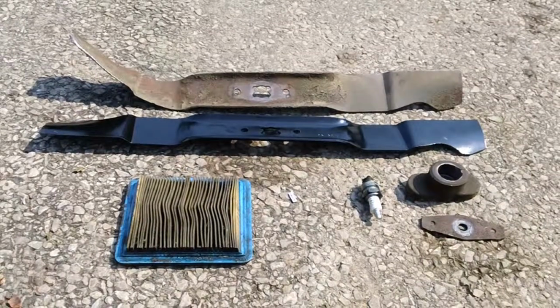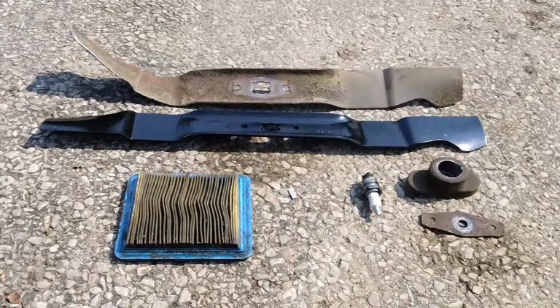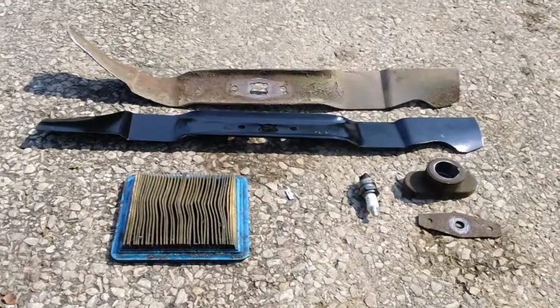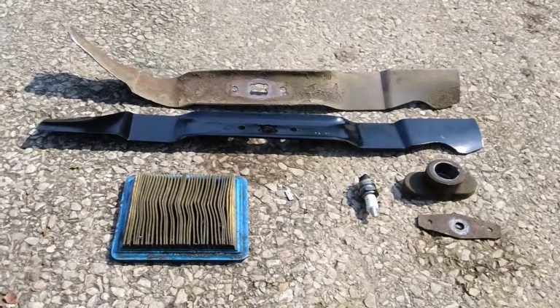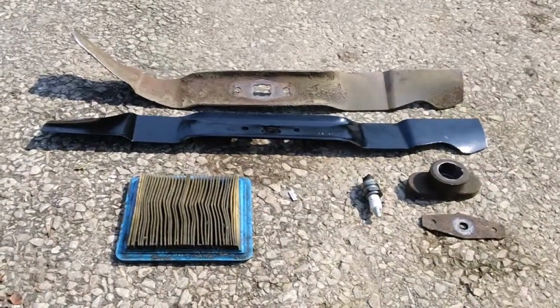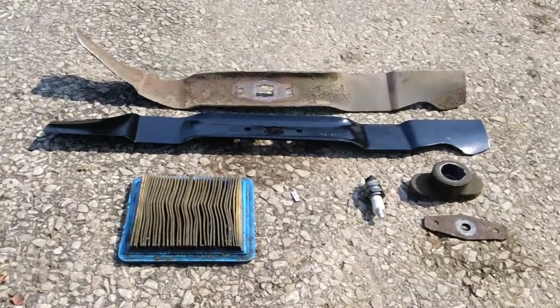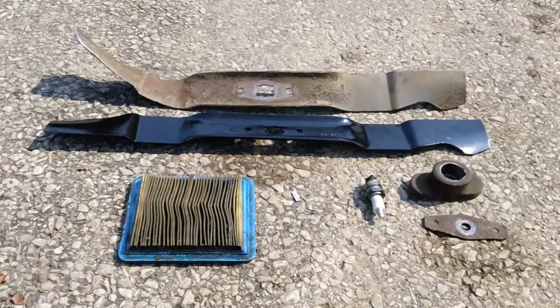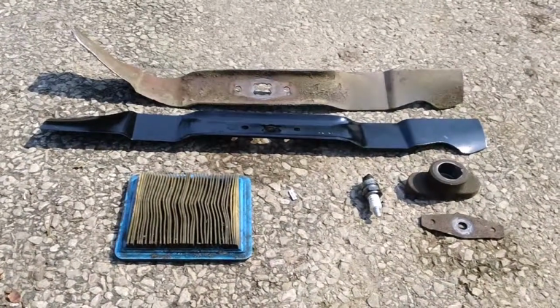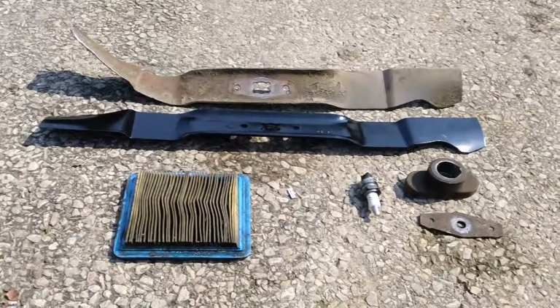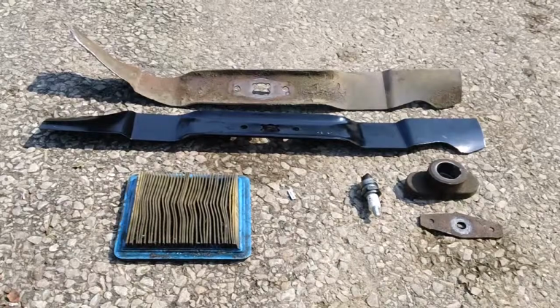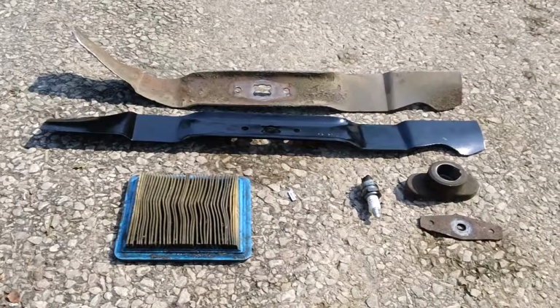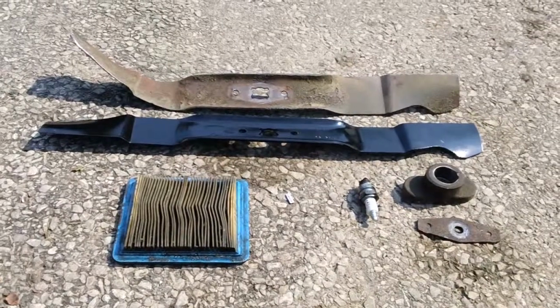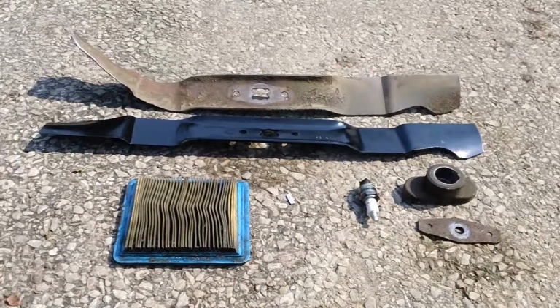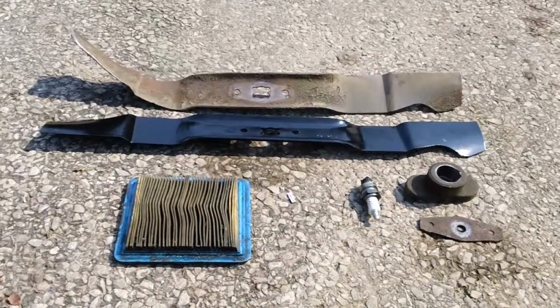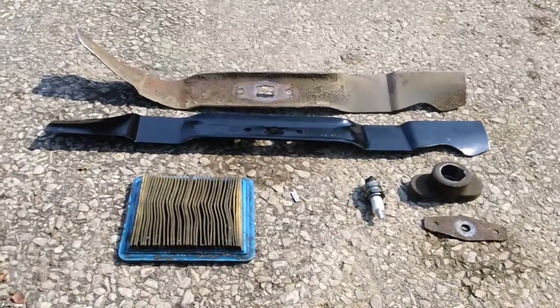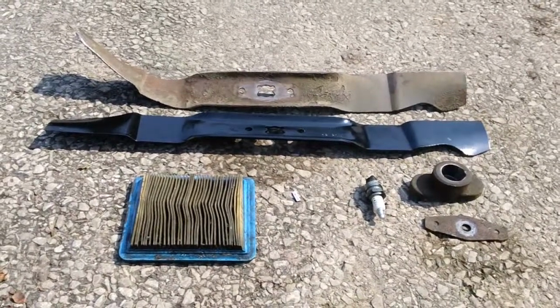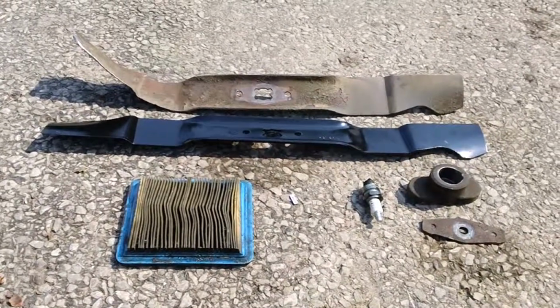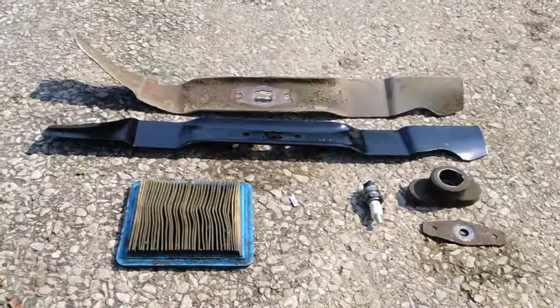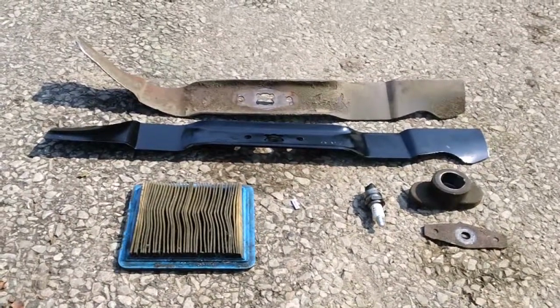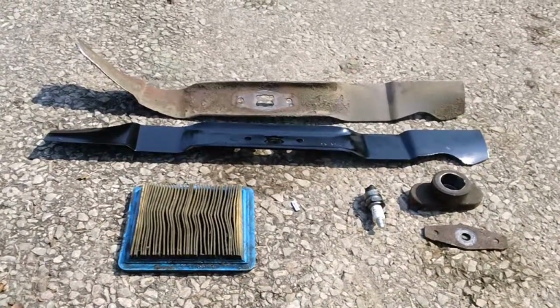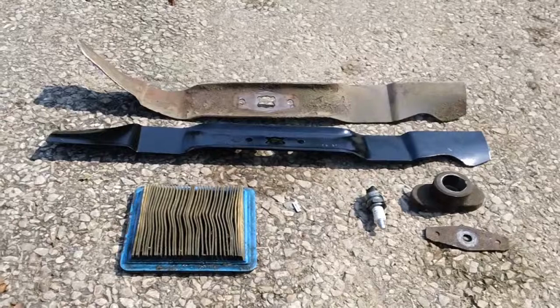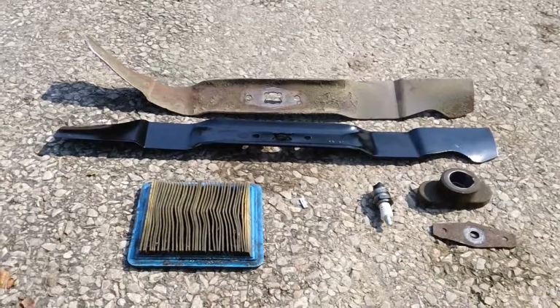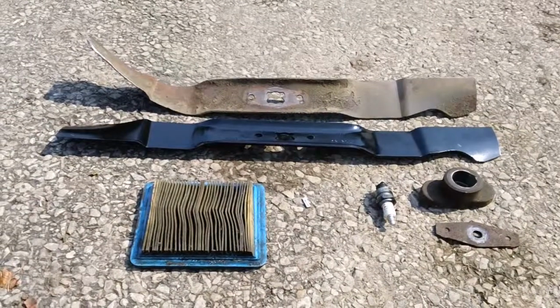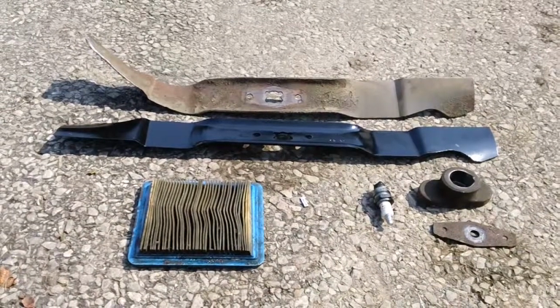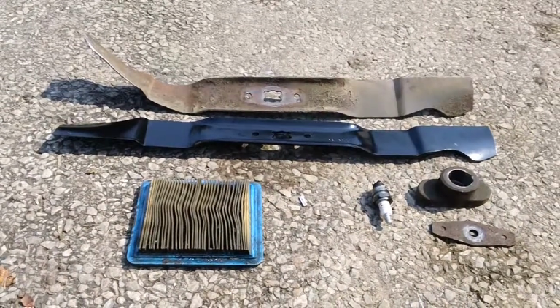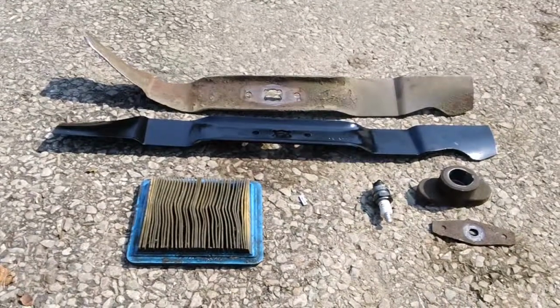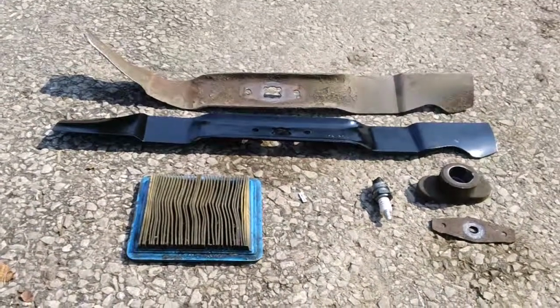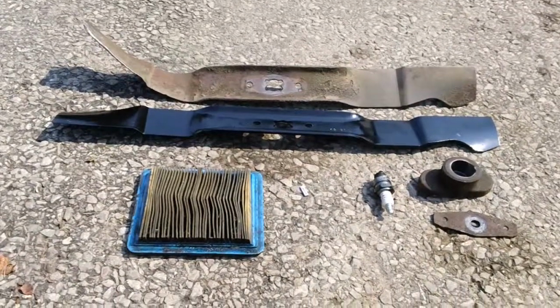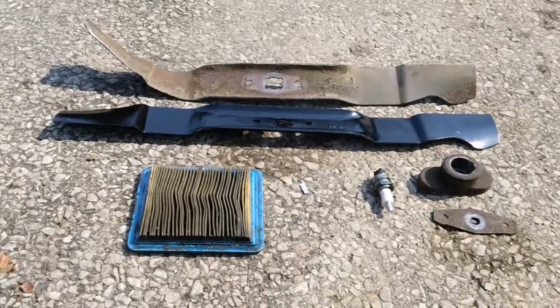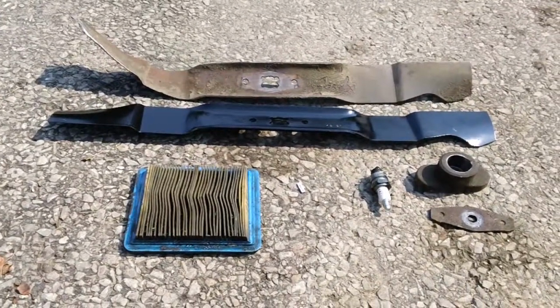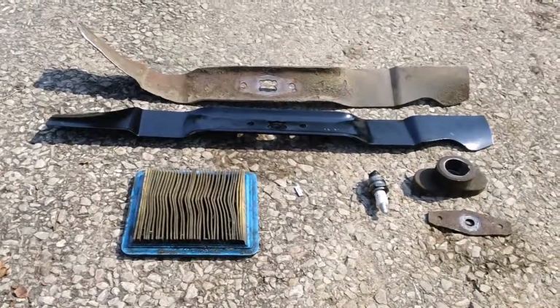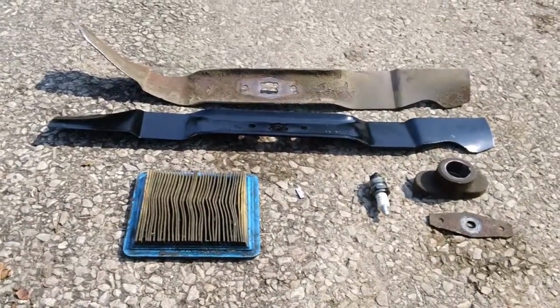Hey guys, it's Chris your senior tech from CNH Small Engine again for another informative service repair video. Right now in front of me I've got a blade, blade adapter, spark plug, air filter, and a keyway.